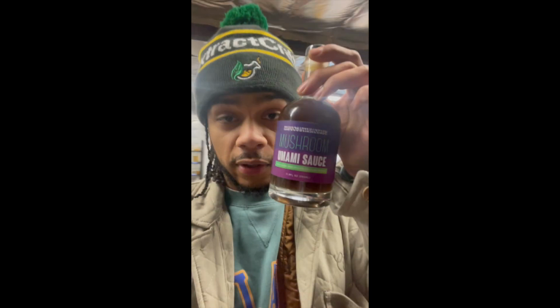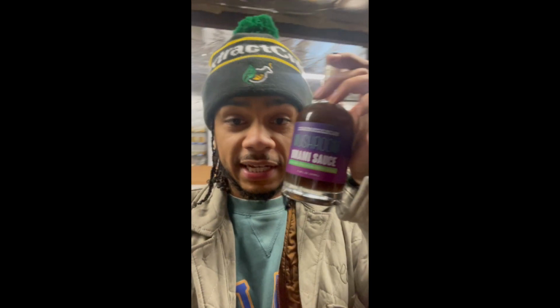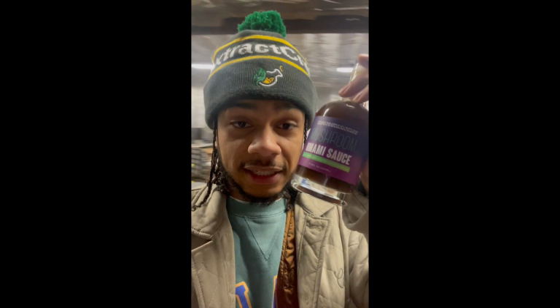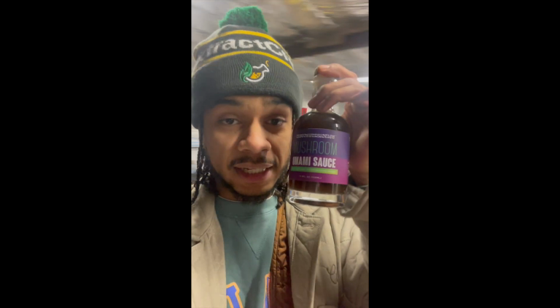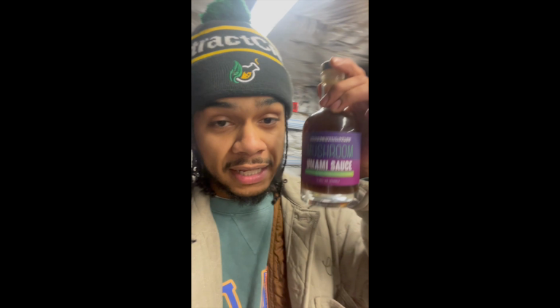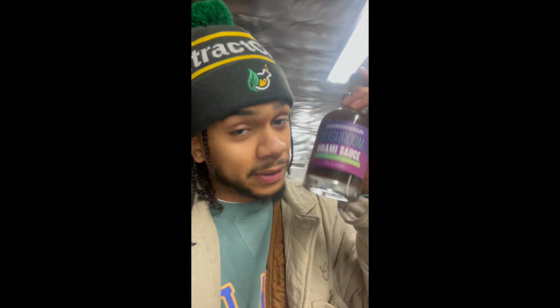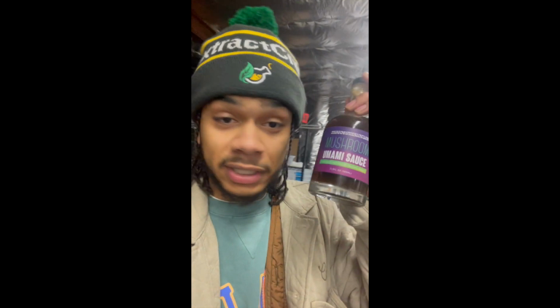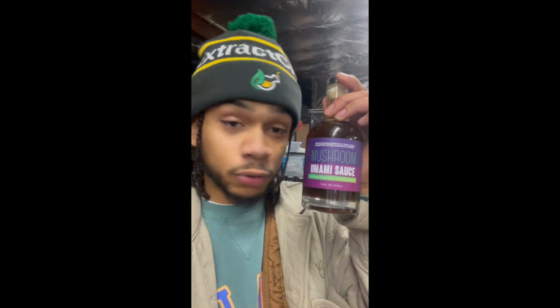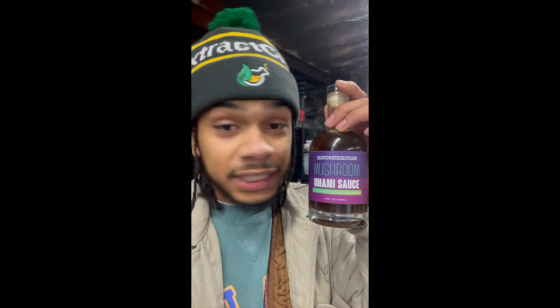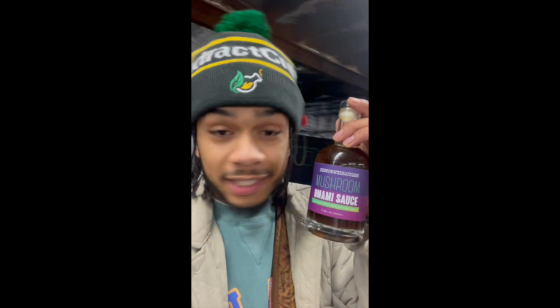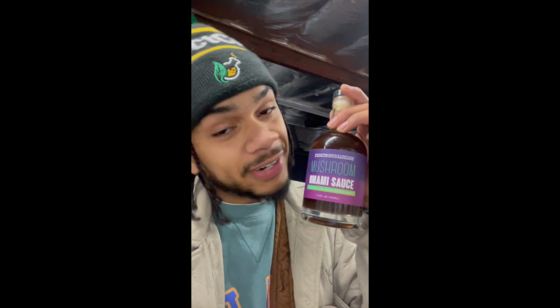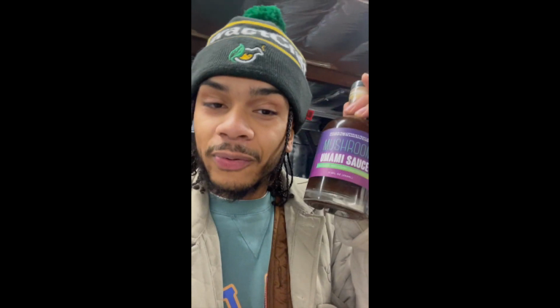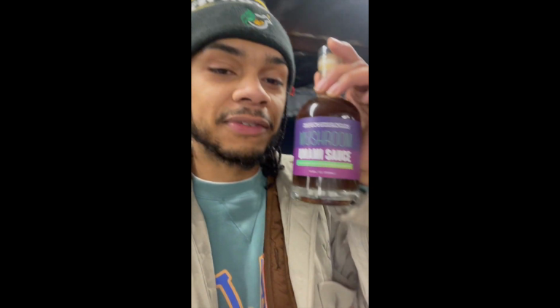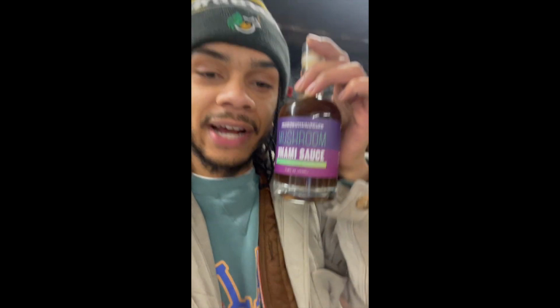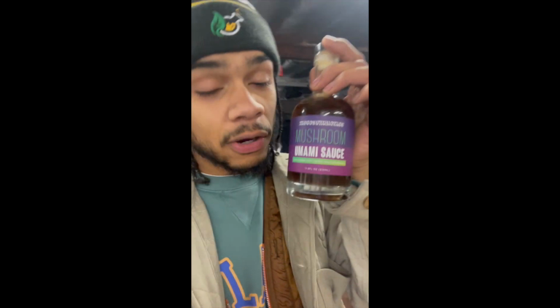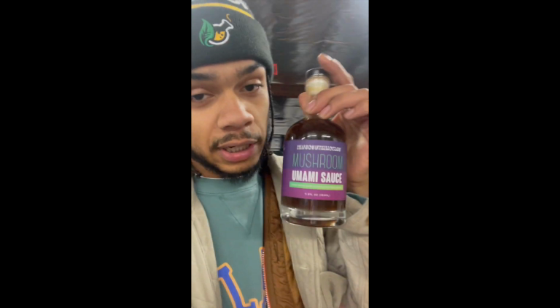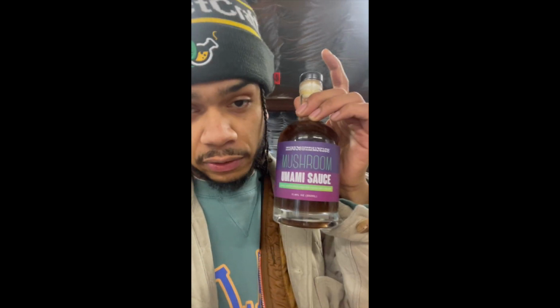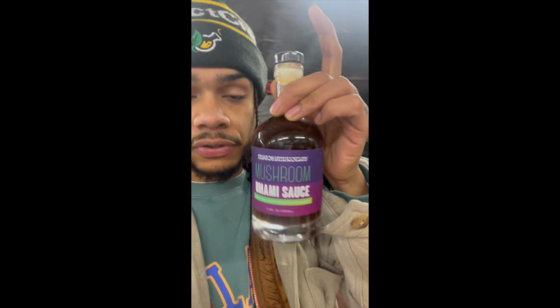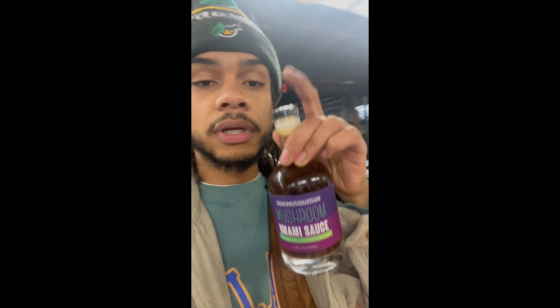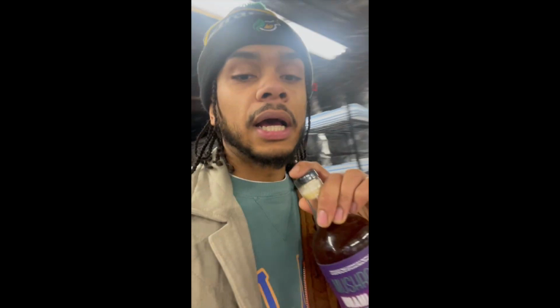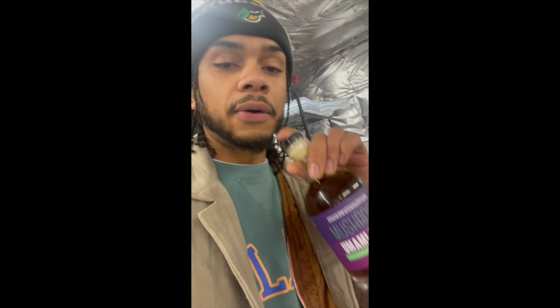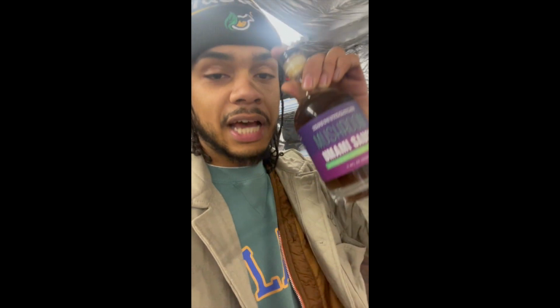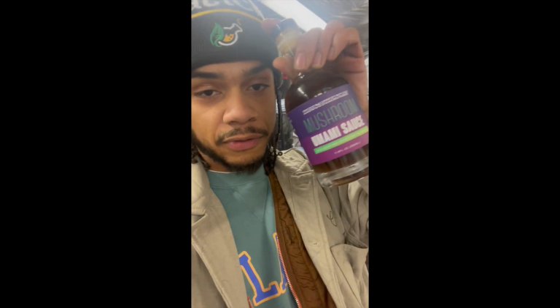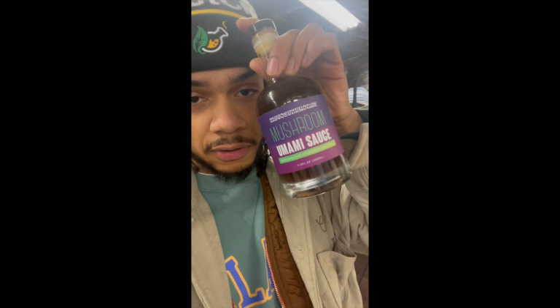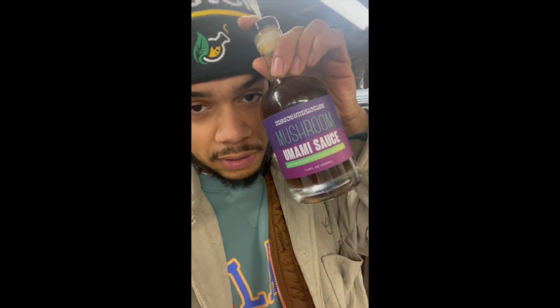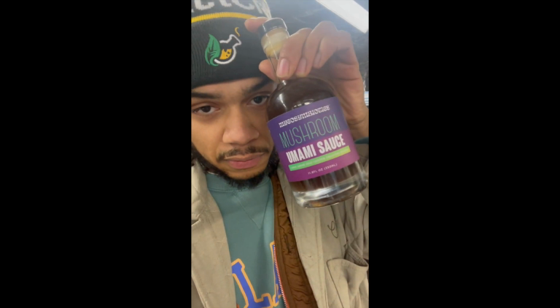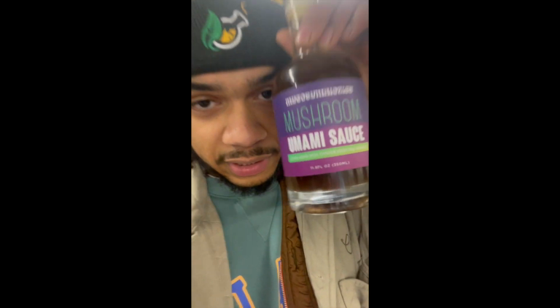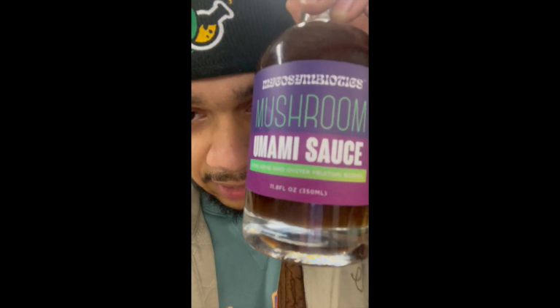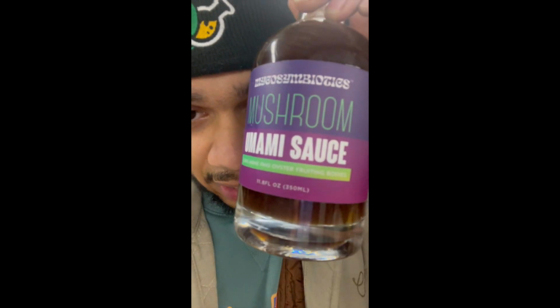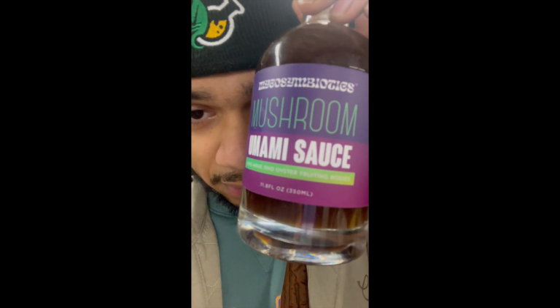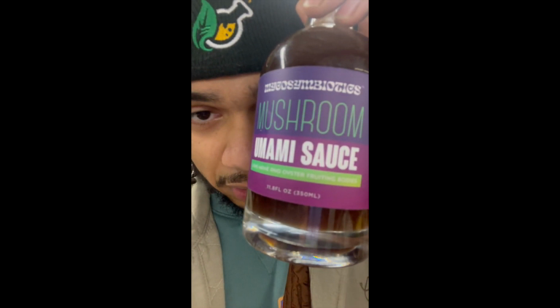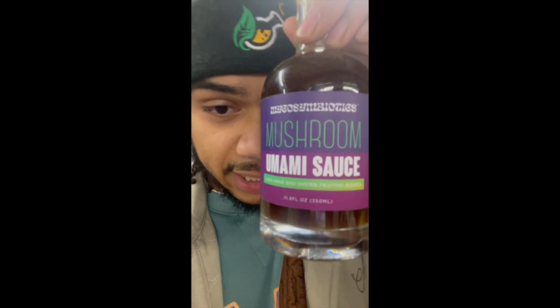We're going to be taking this and go get some sushi. We're going to have to go try it out. So stay tuned — we're going to tap in with y'all when we're sampling out that umami sauce. Let's get it.